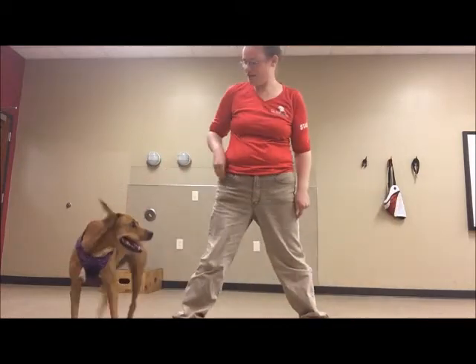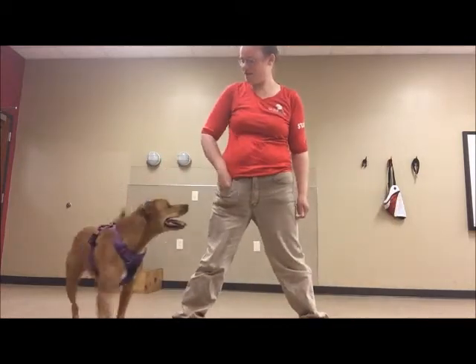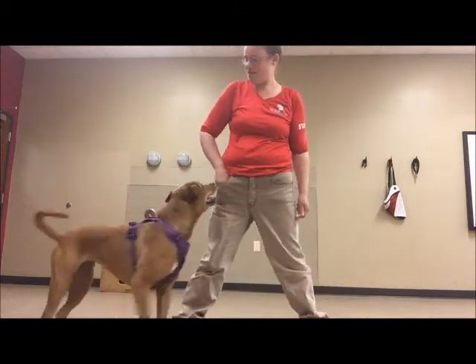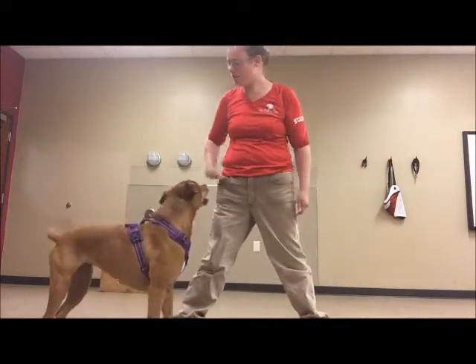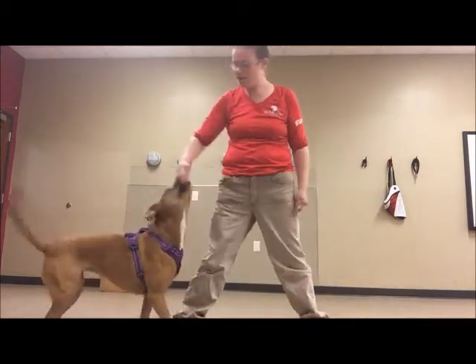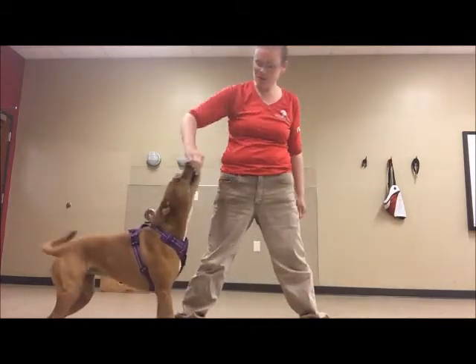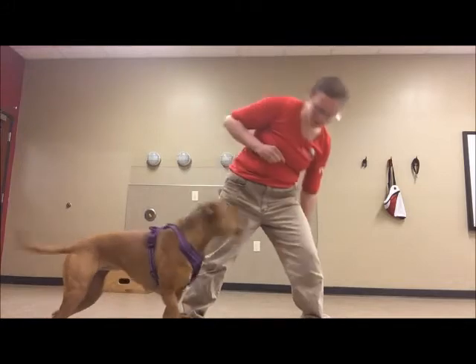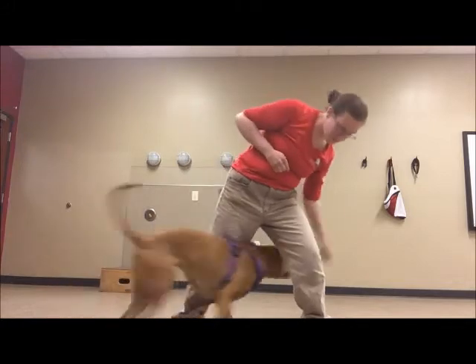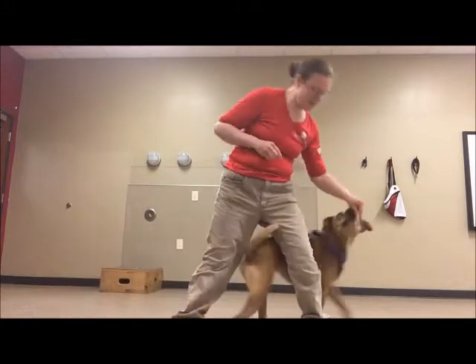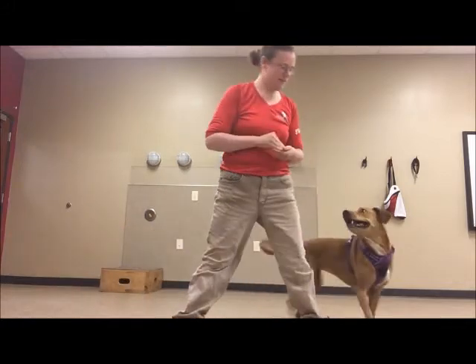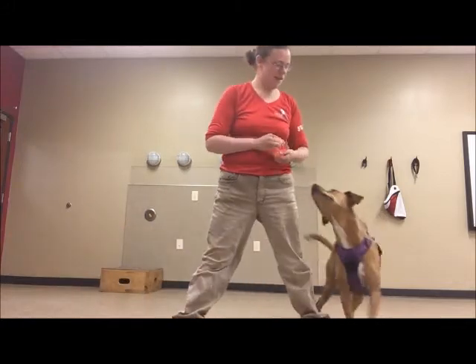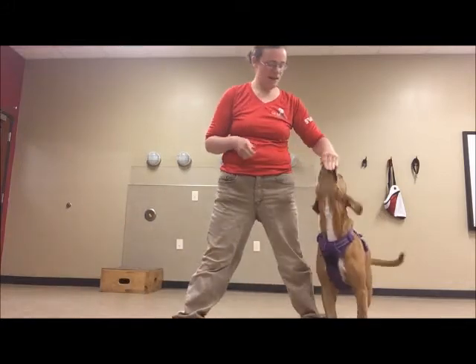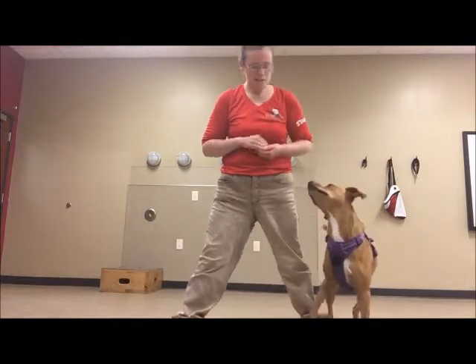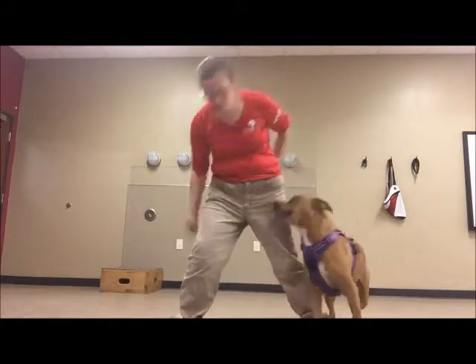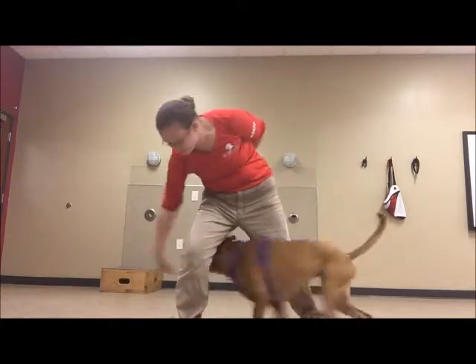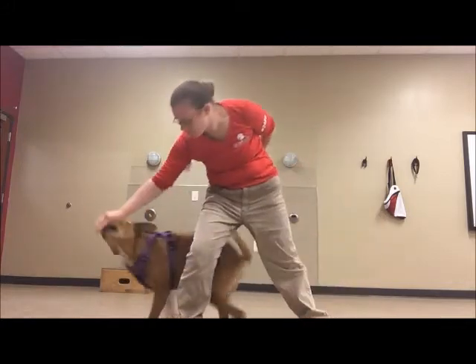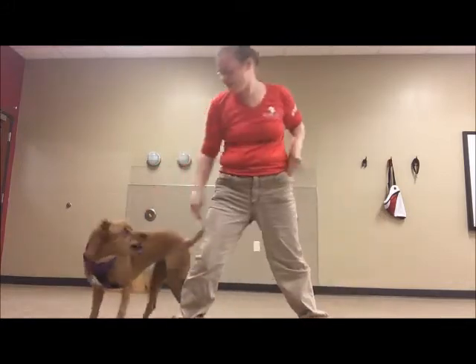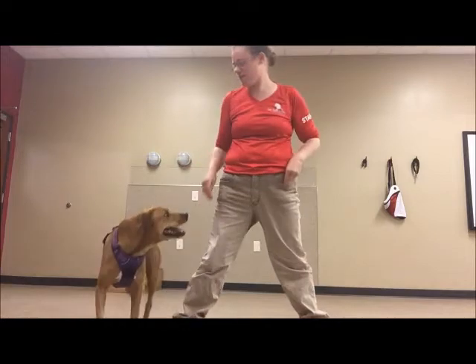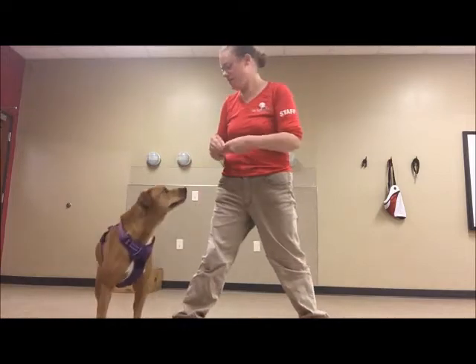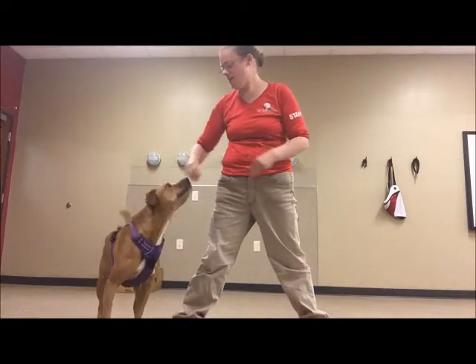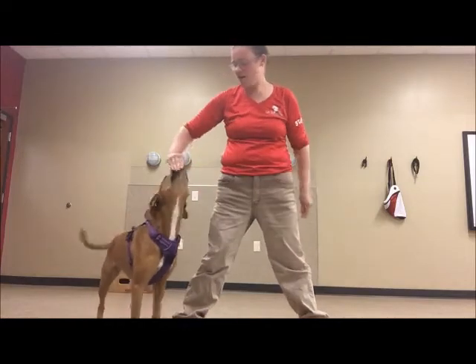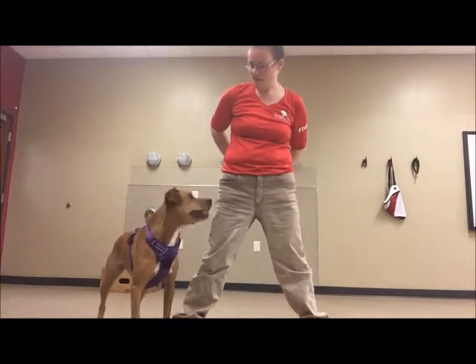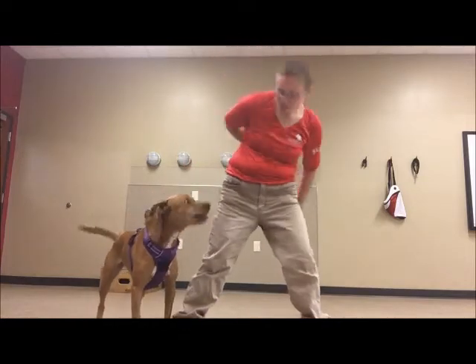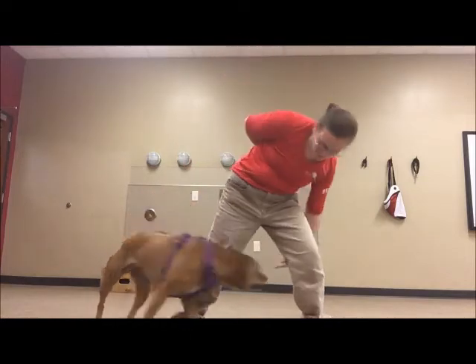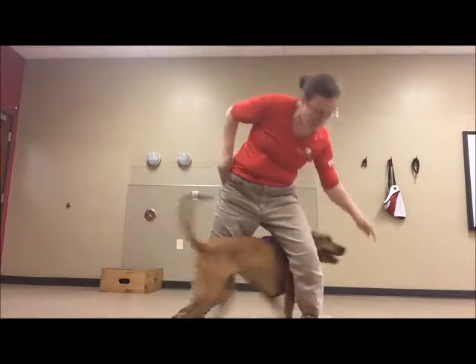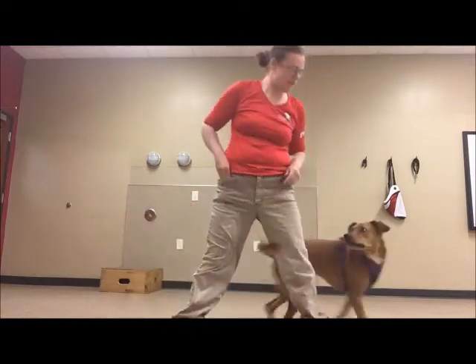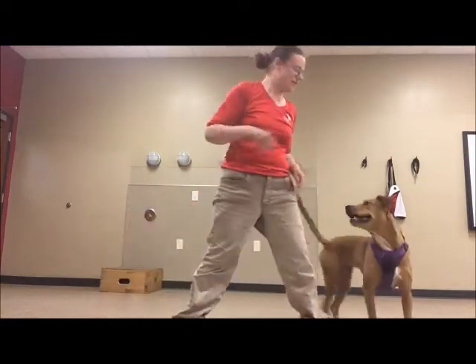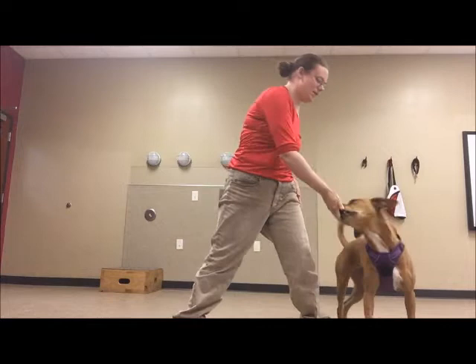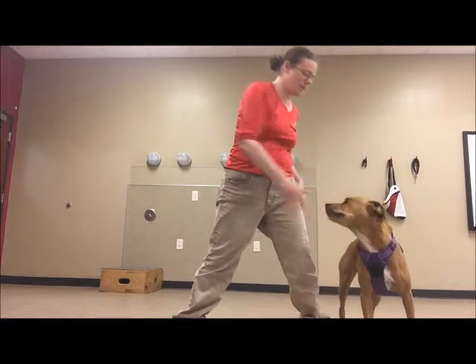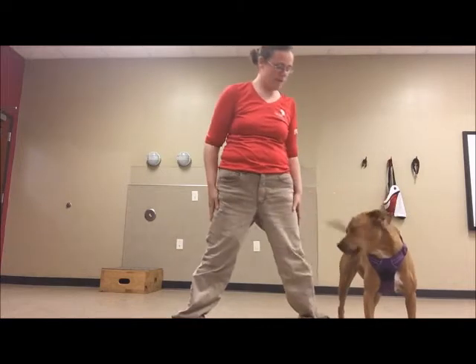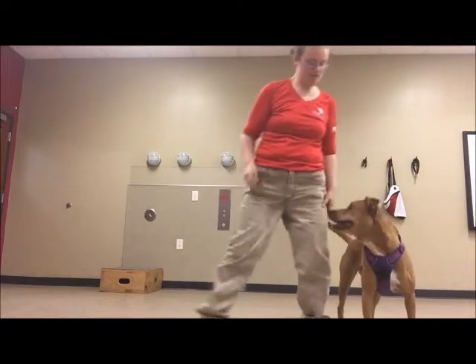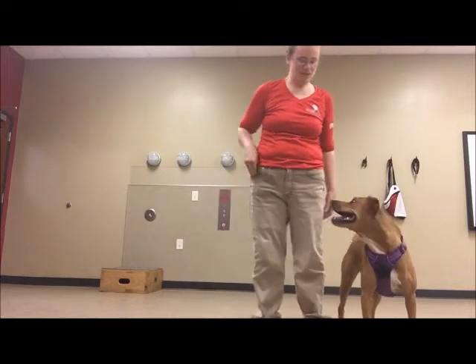And now I am going to pull the cookie out and give it to her. Good job! I know you get a cookie! Yes! Good job! What a good puppy! Good girl!